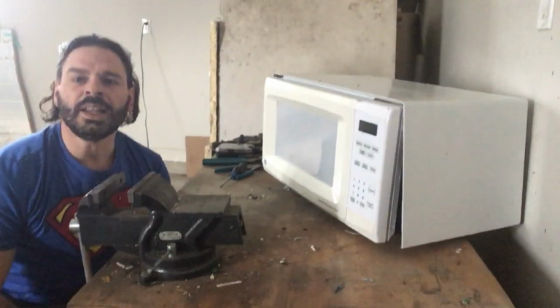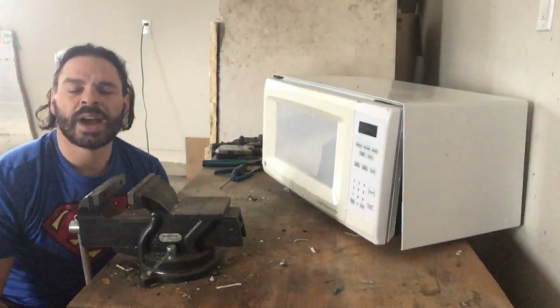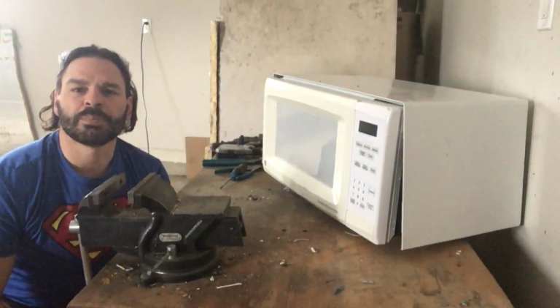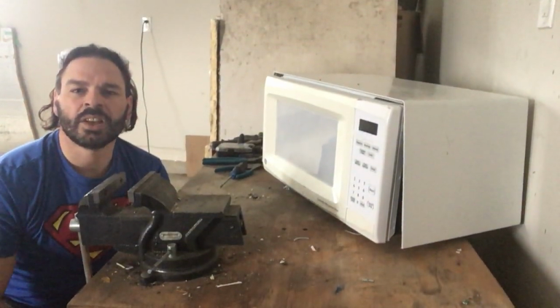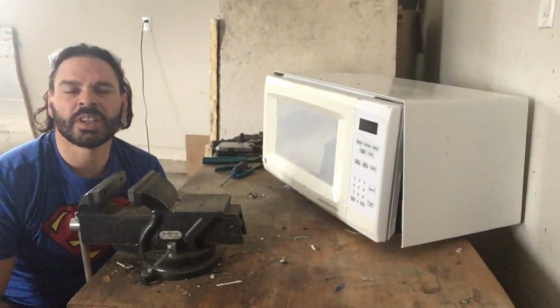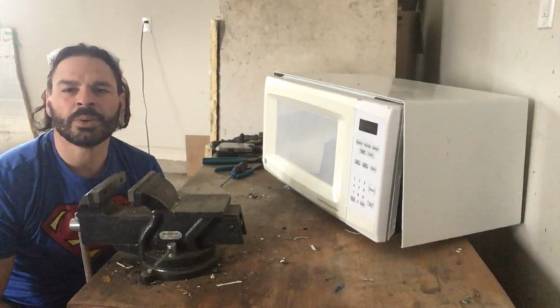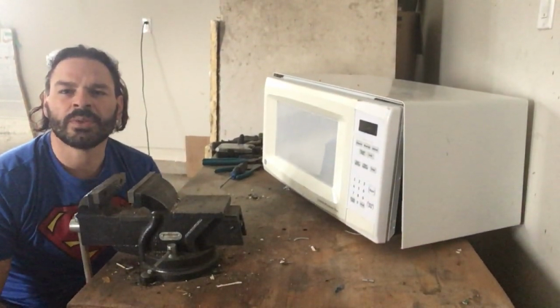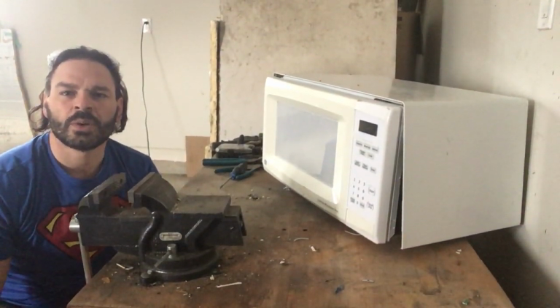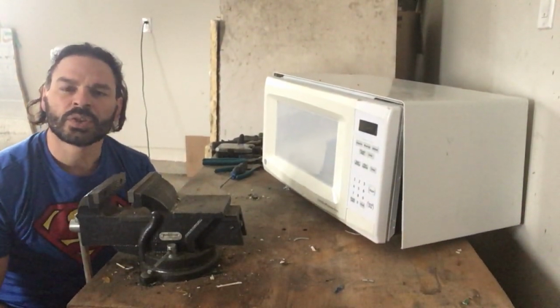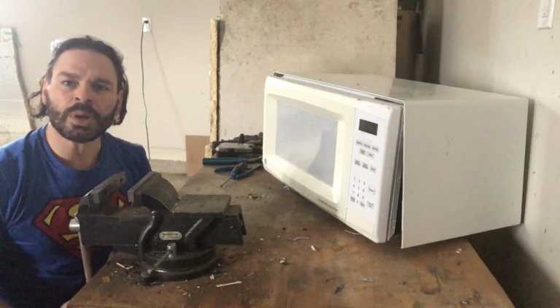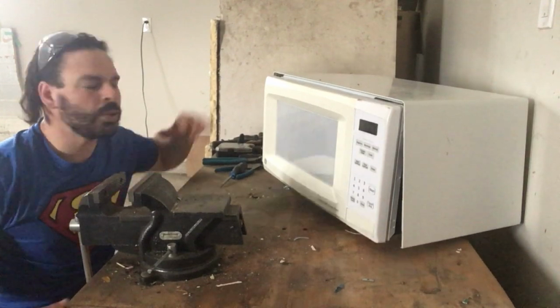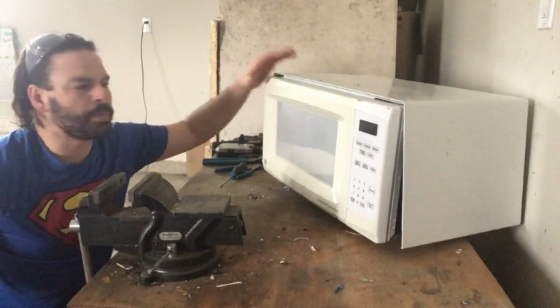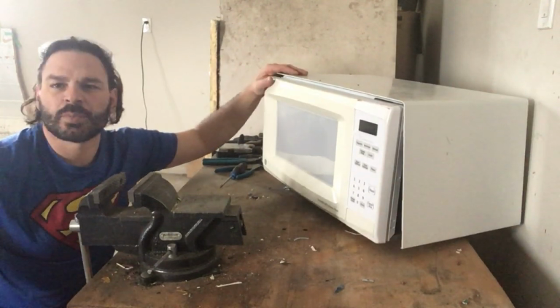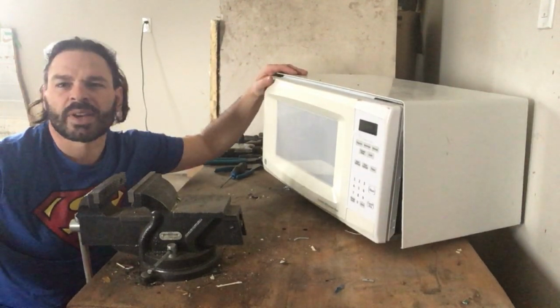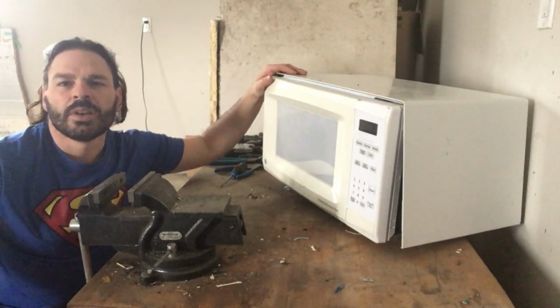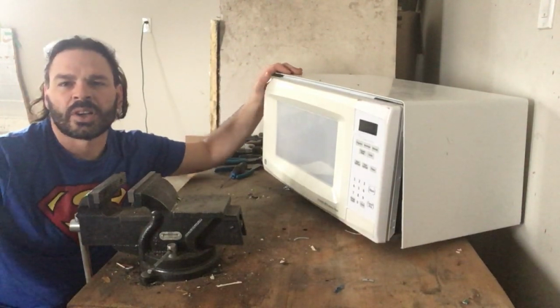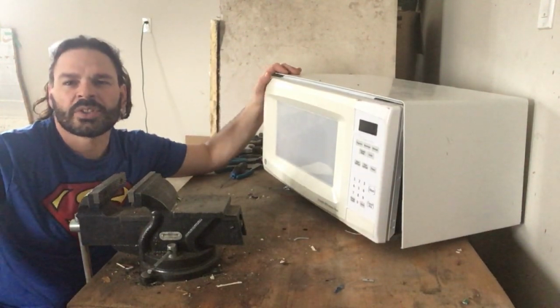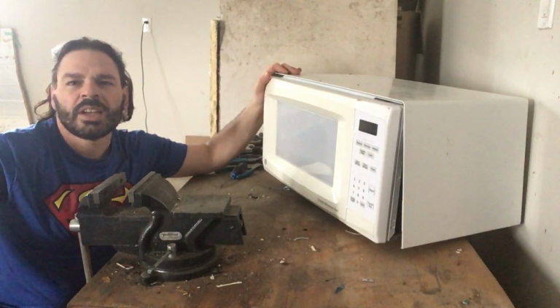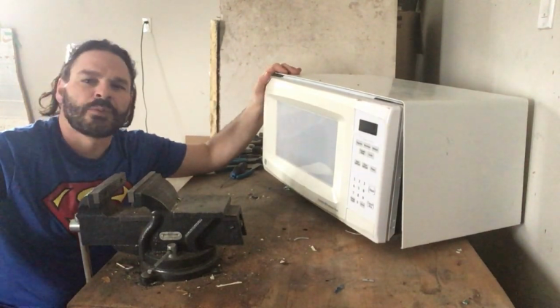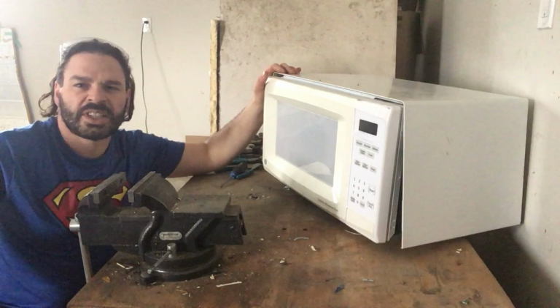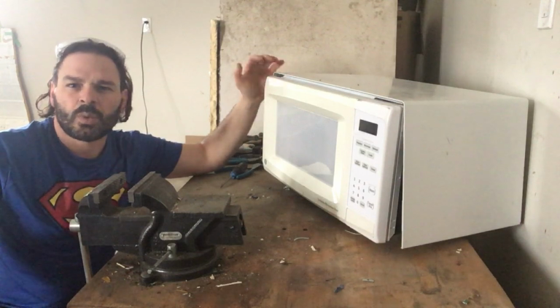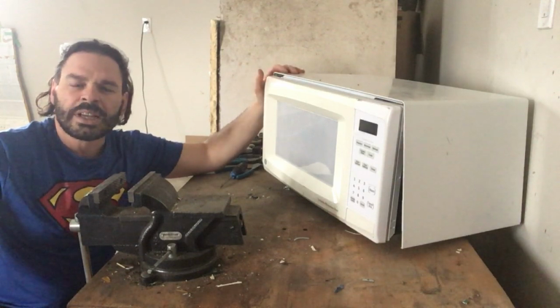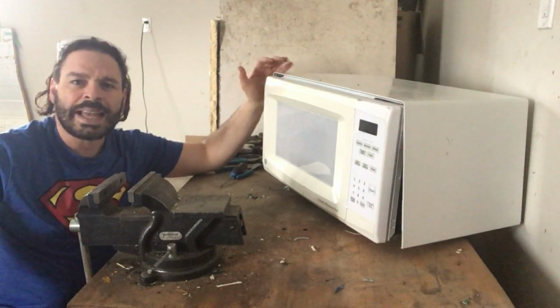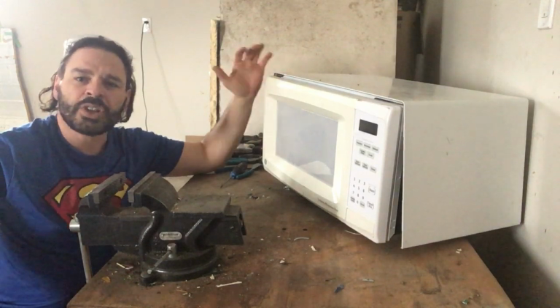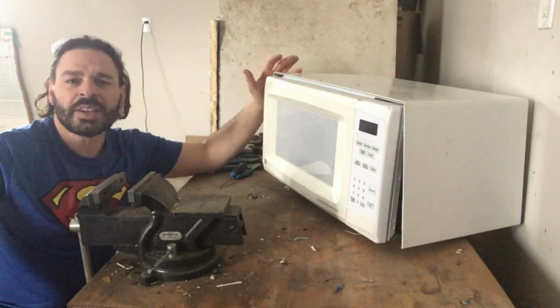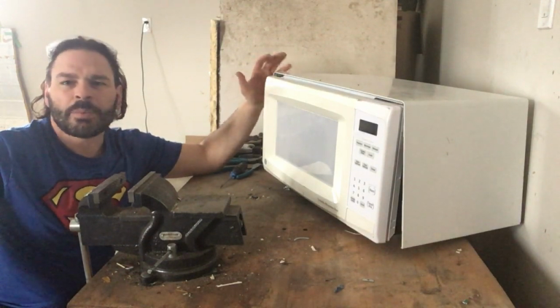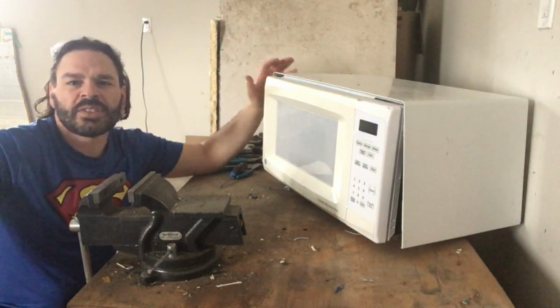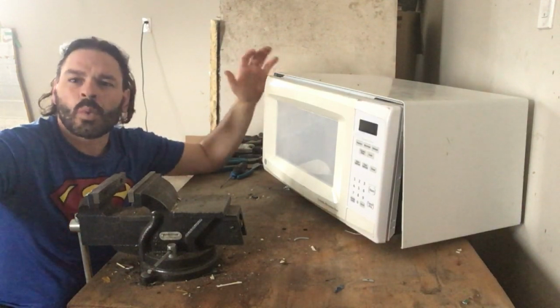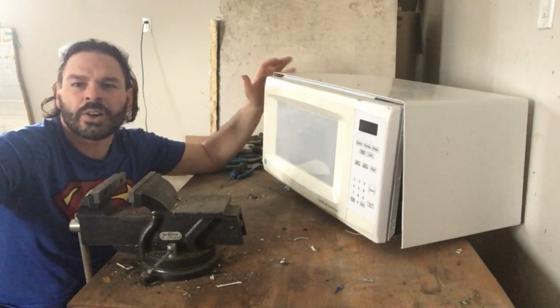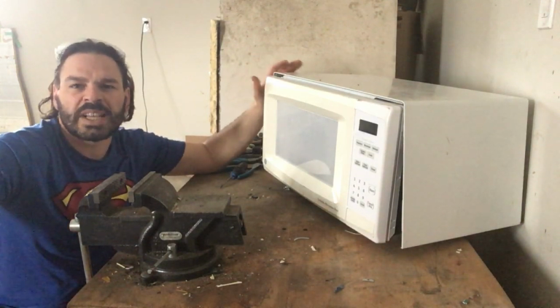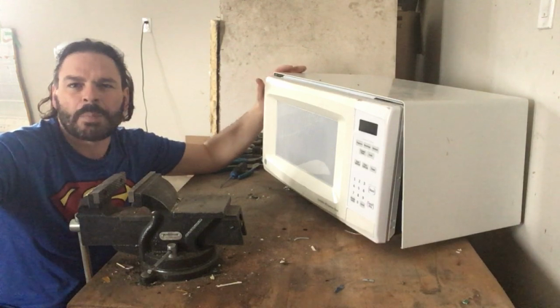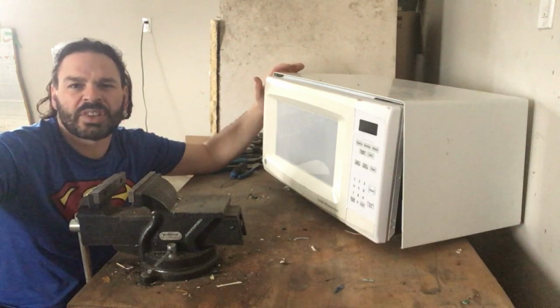Hello scrappers and planet lovers, Tin Man here with another video. Today I want to take apart this microwave — found it on garbage day, unfortunately it doesn't work. The nice thing about microwaves is they are 100% scrappable material.